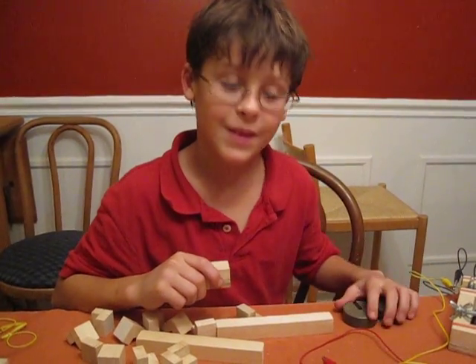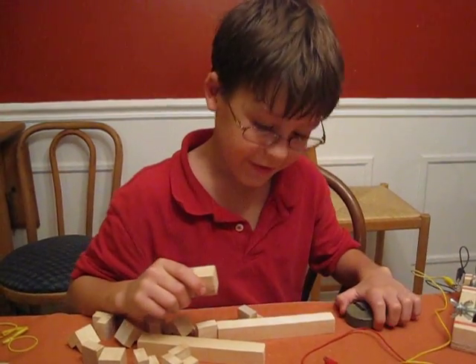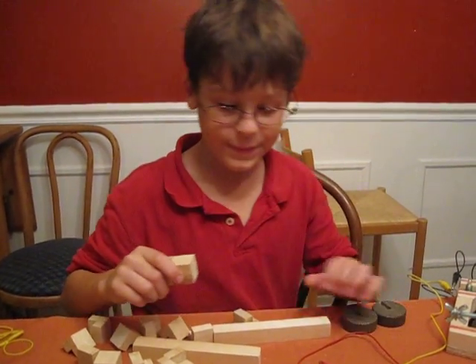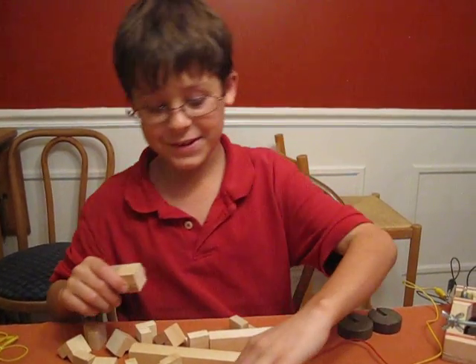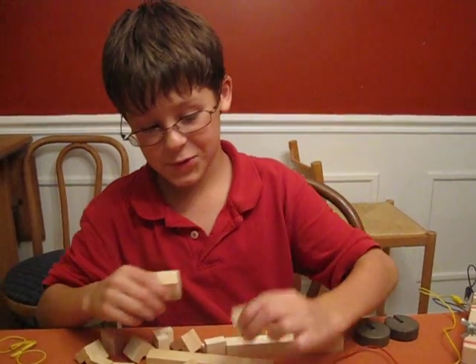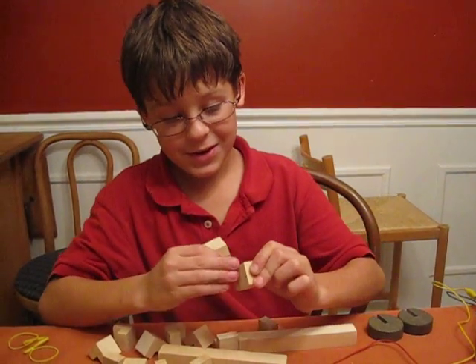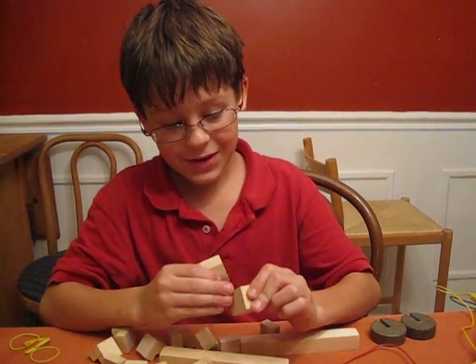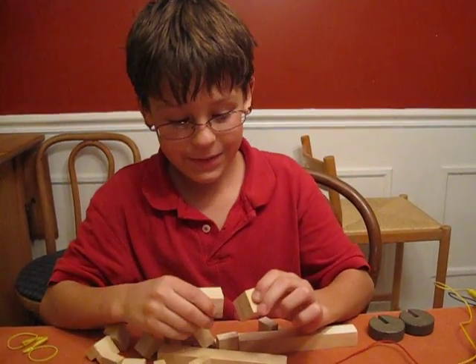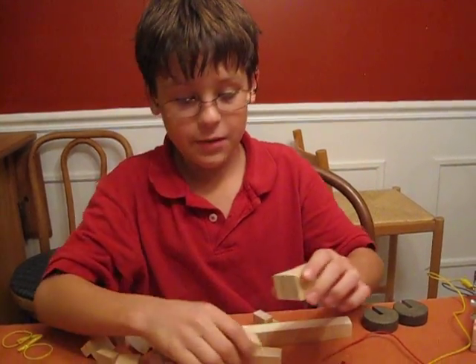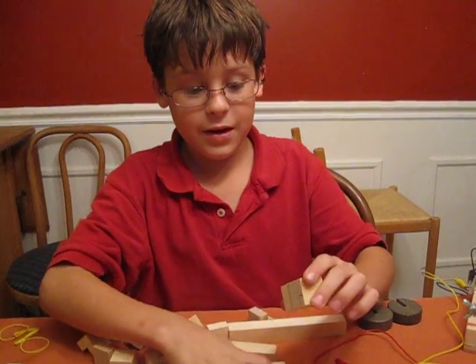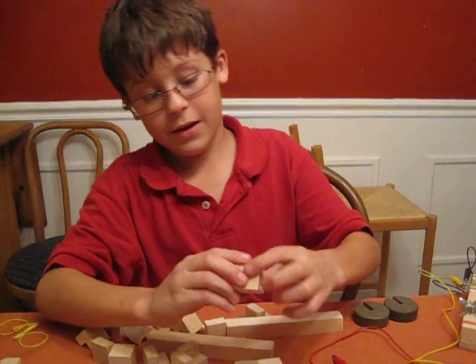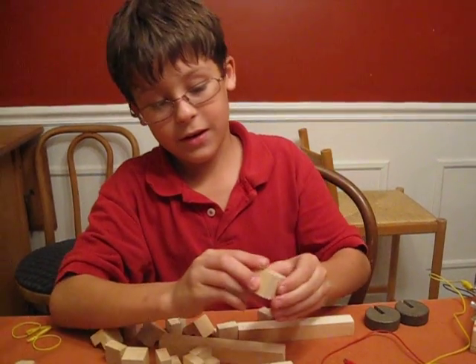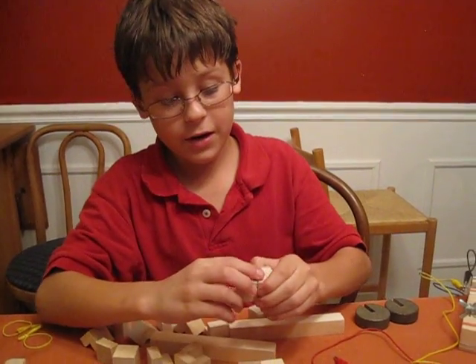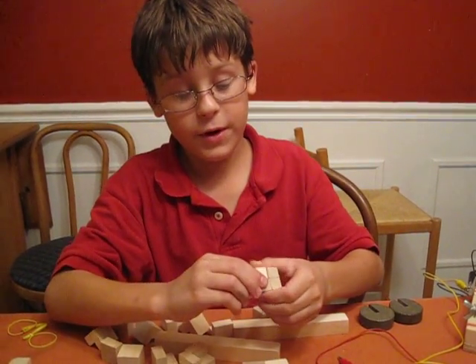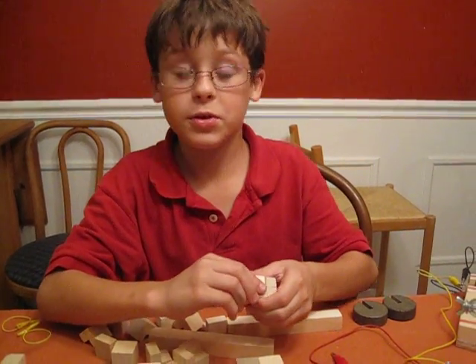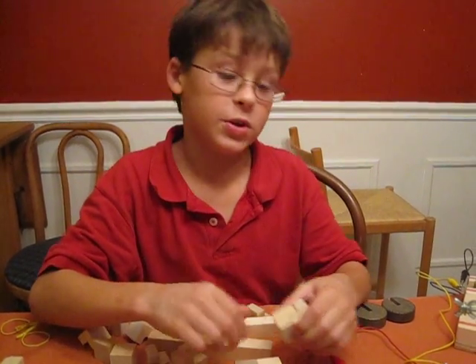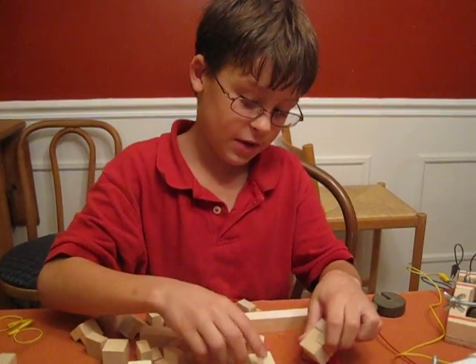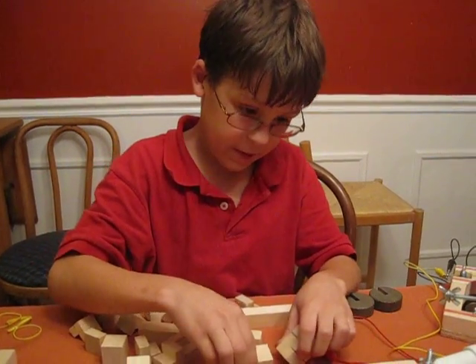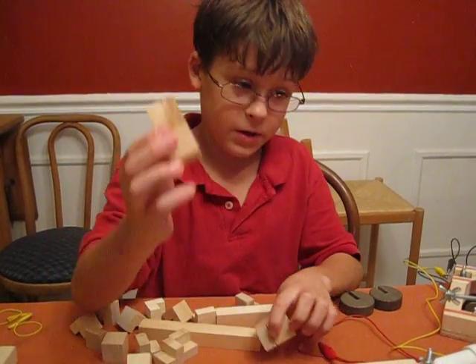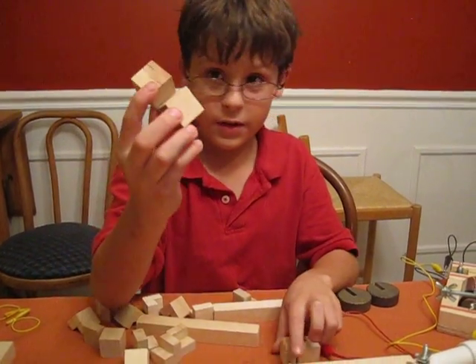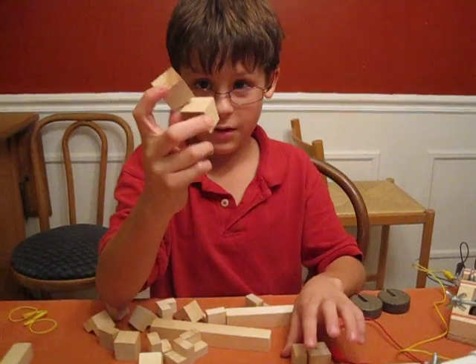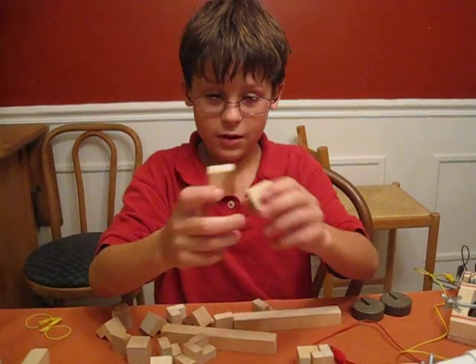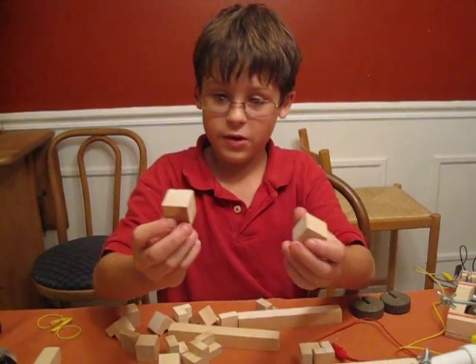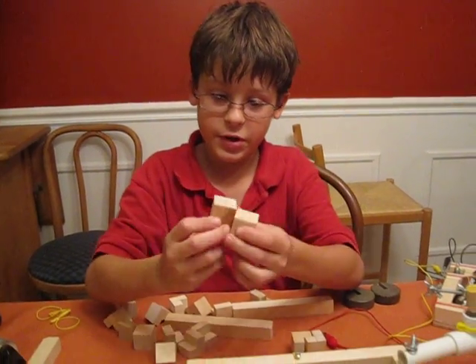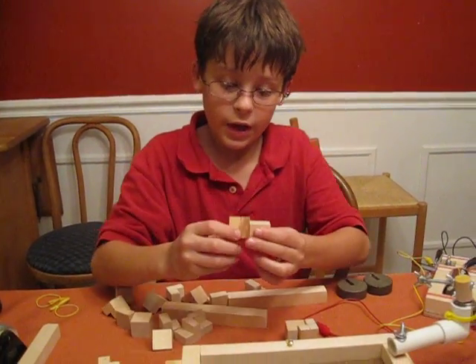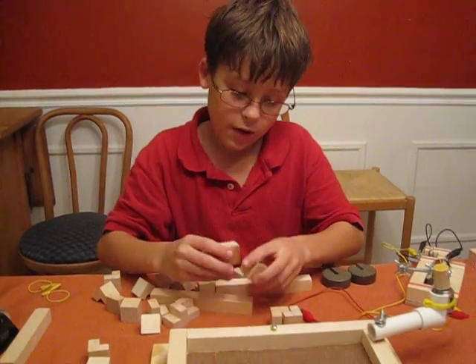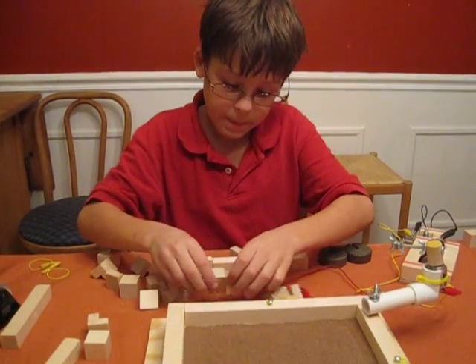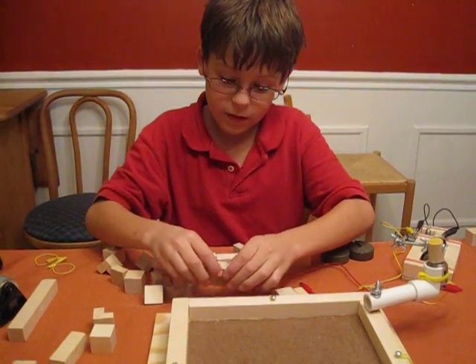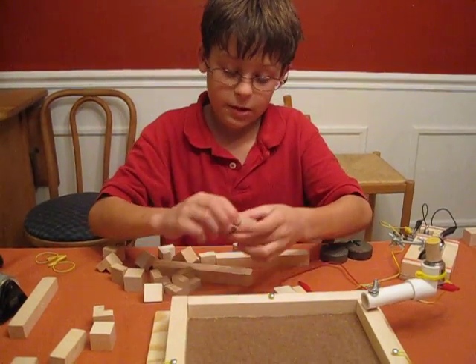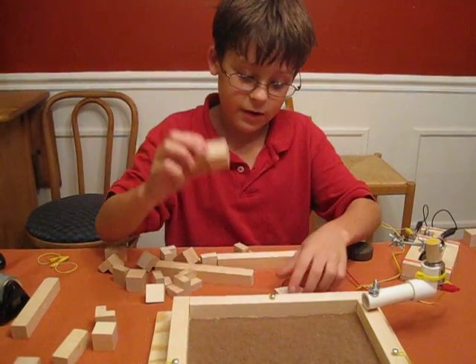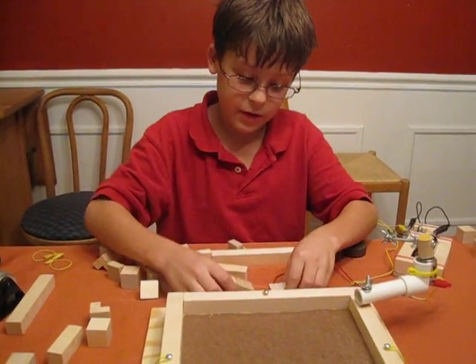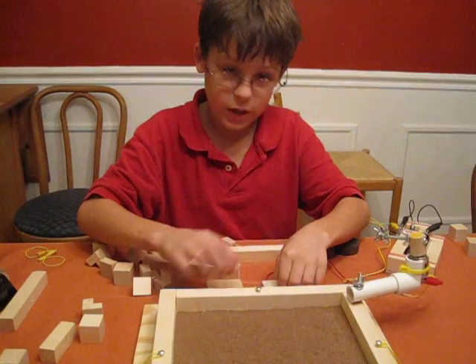Hello. I'm going to show you how to make an Inca structure and how to prove an Inca structure is better than these structures — meaning using regular blocks.